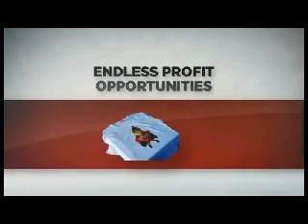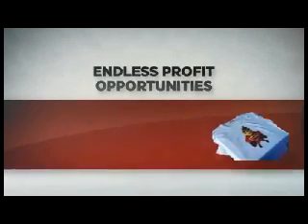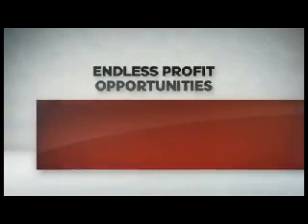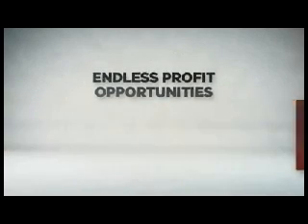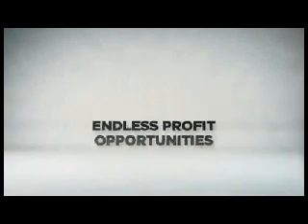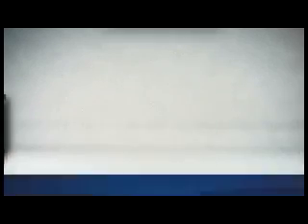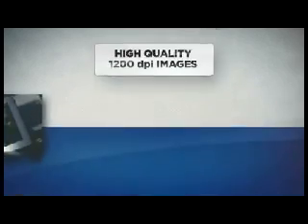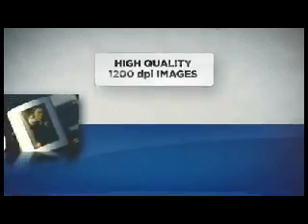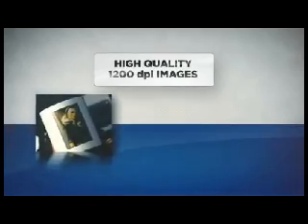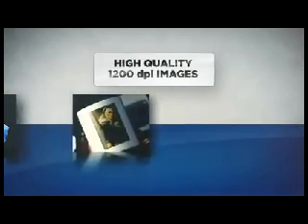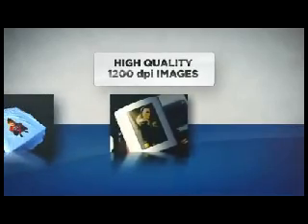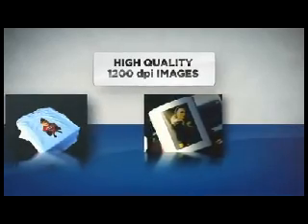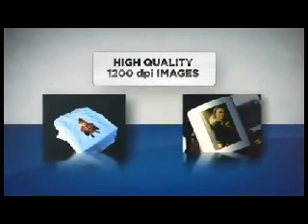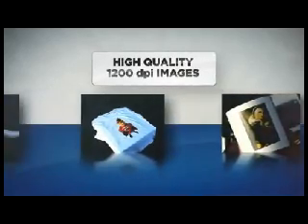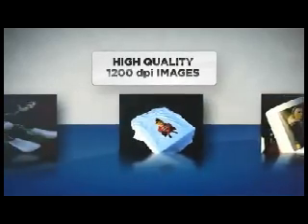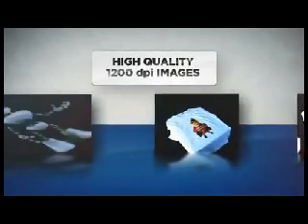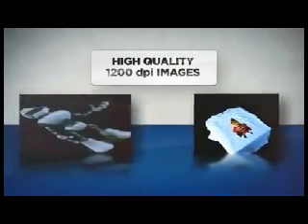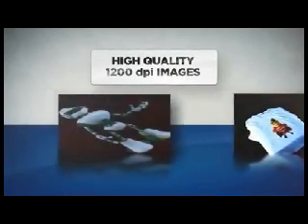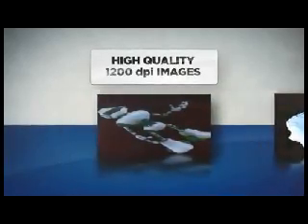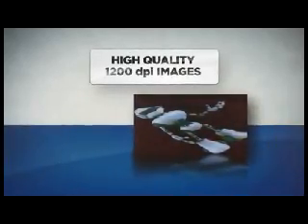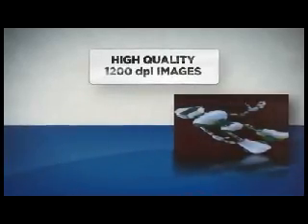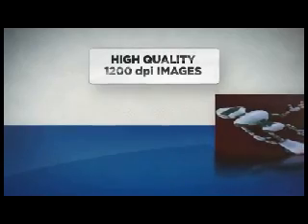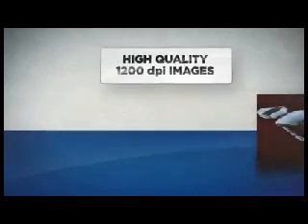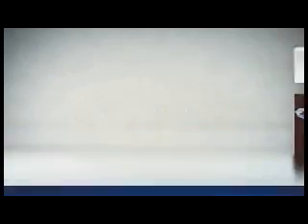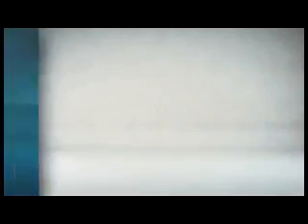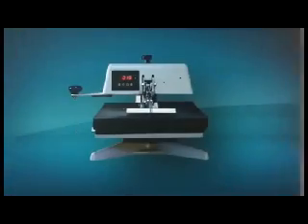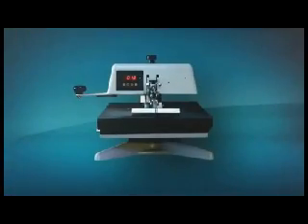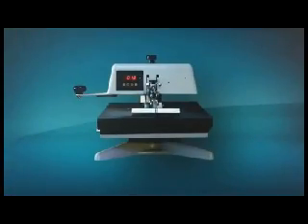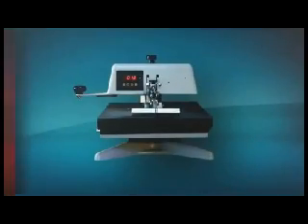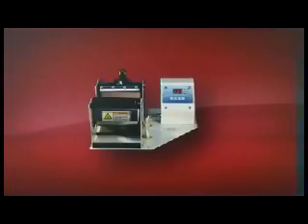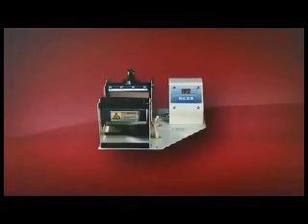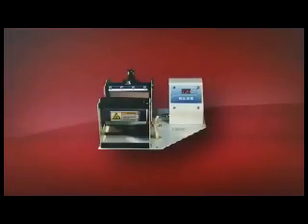The U-Print TST3 system prints high-quality, deep-rich colors and true photographic images at 1200 dpi to a huge range of products and surfaces, all with a unique white underbase.